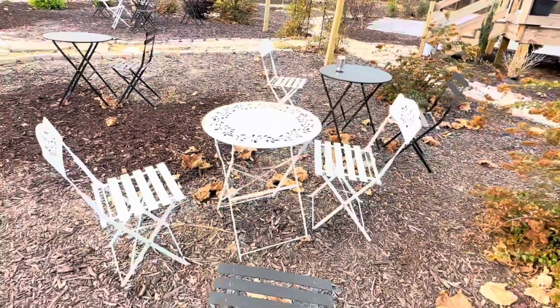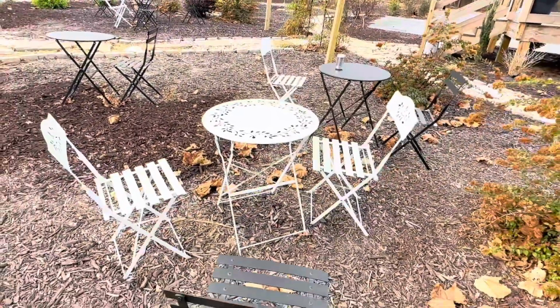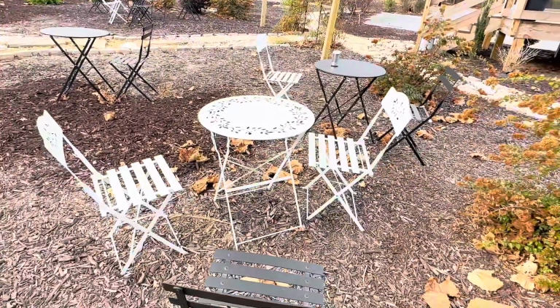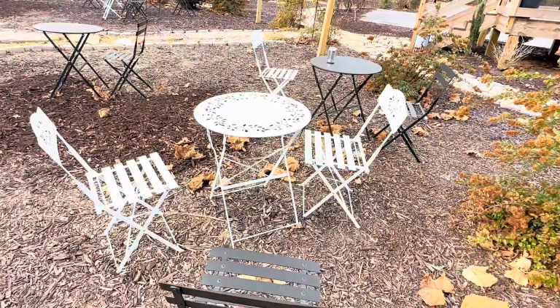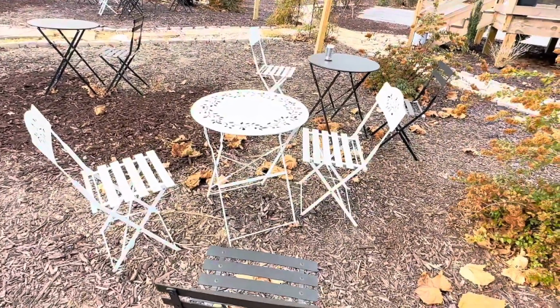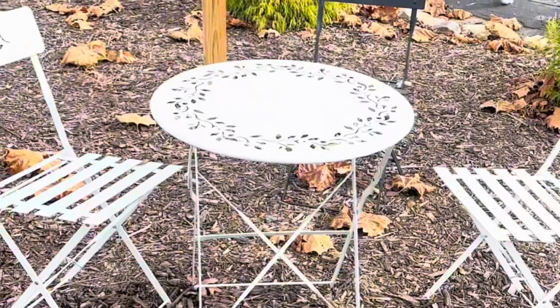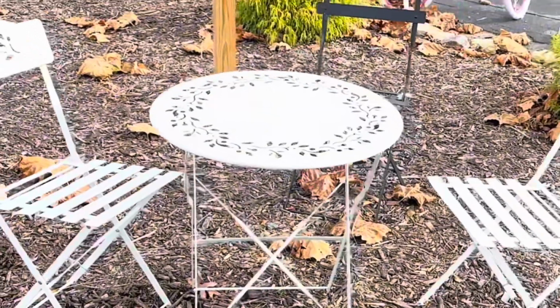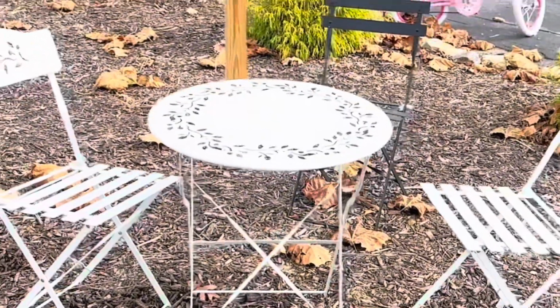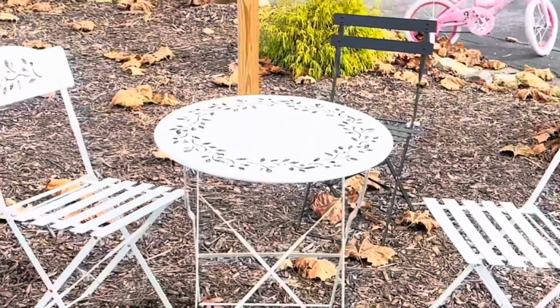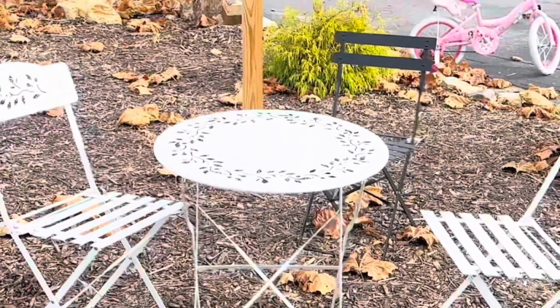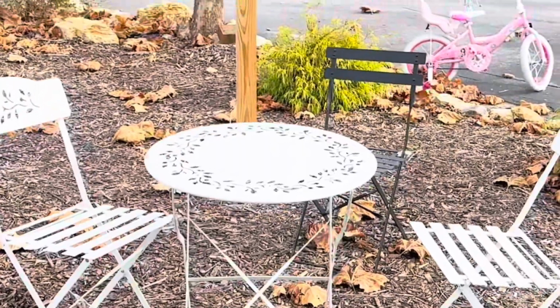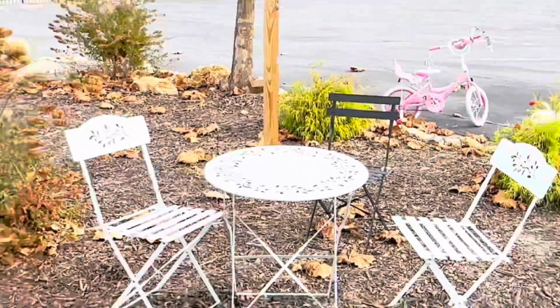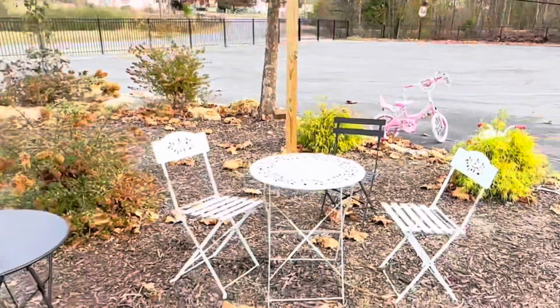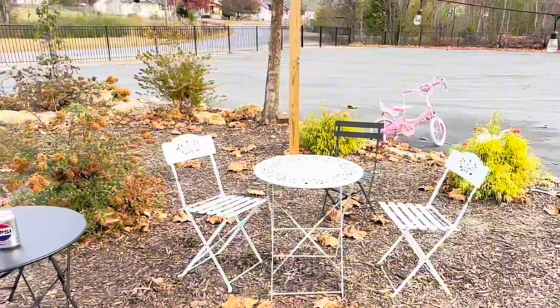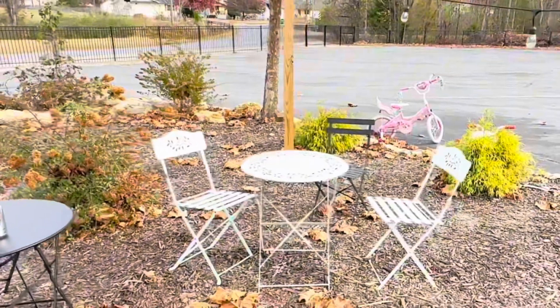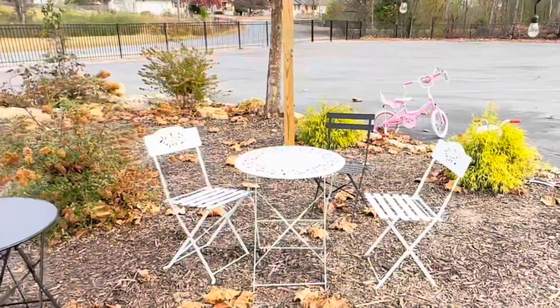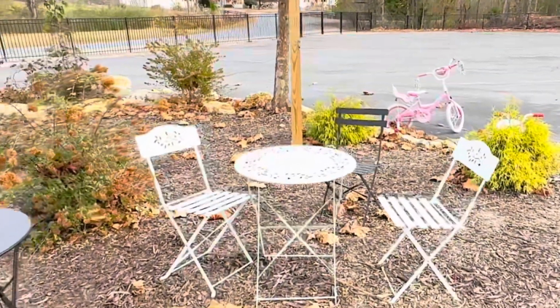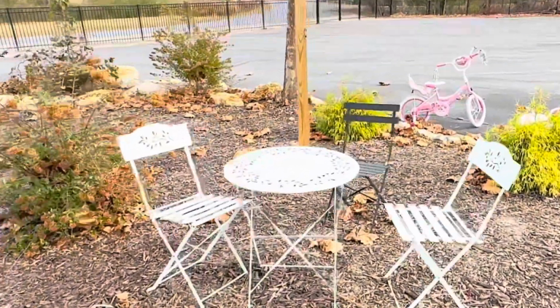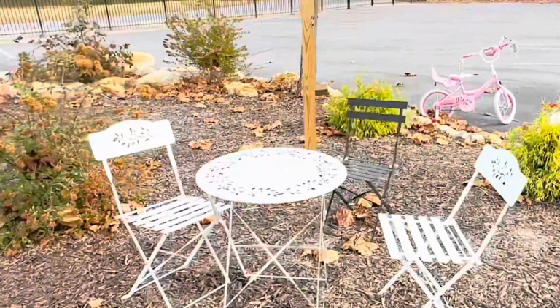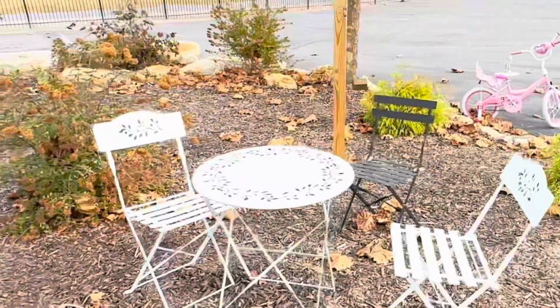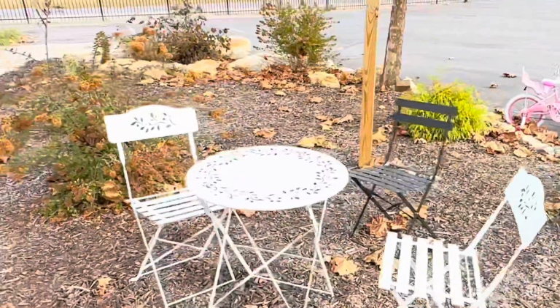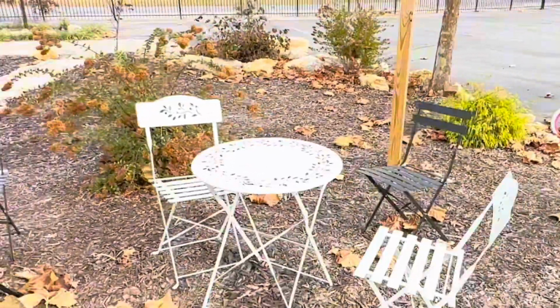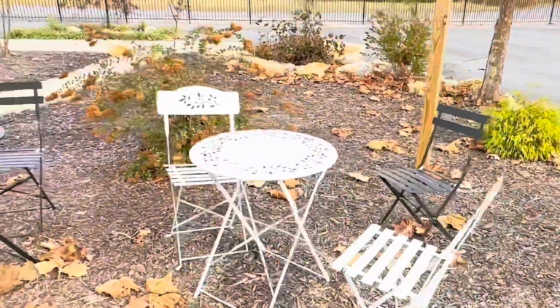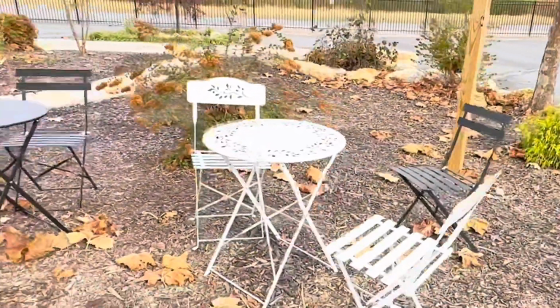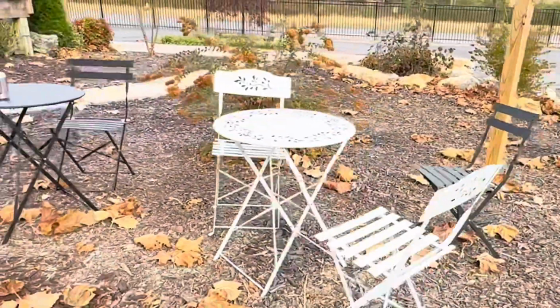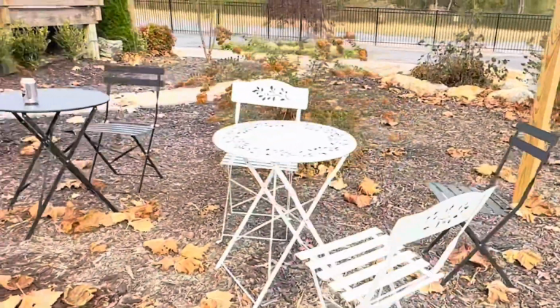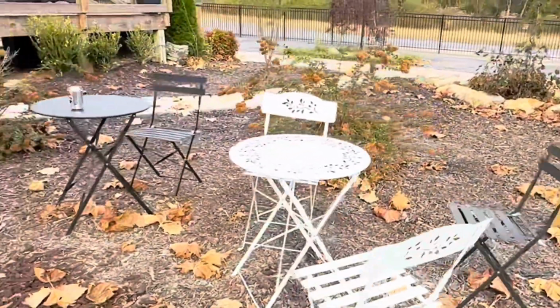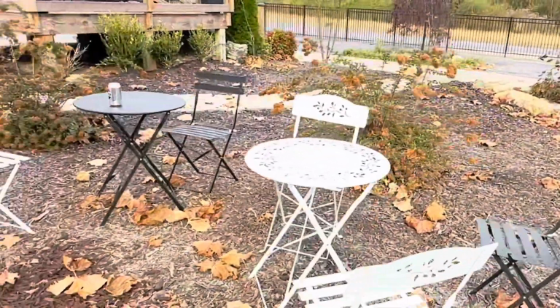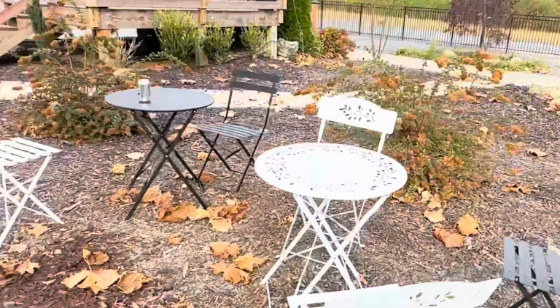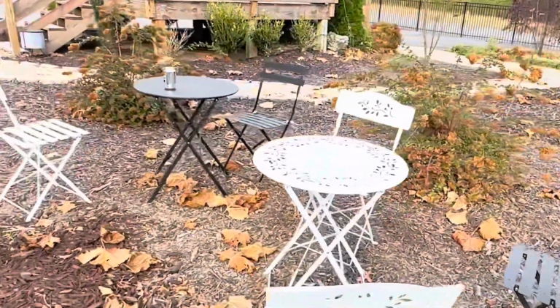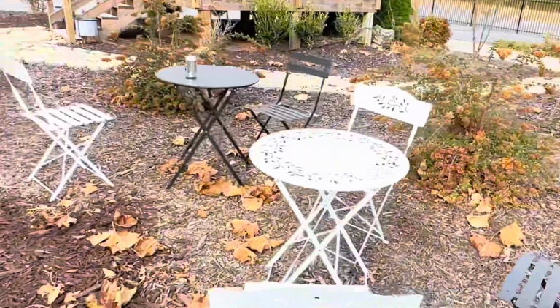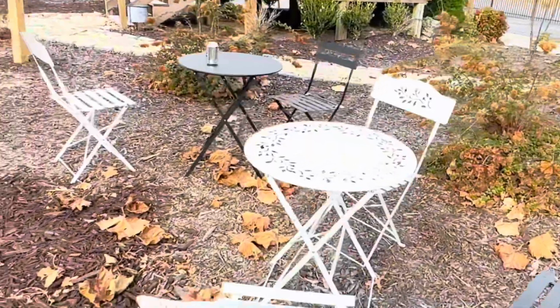Lightweight and foldable, each piece is easy to transport and store, making it ideal for many use cases. Thanks to its resilient steel and a shiny painted finish, cleaning is a breeze. A simple wipe-down with water and soap will keep your furniture looking new.